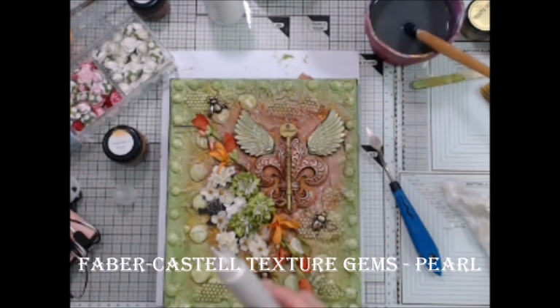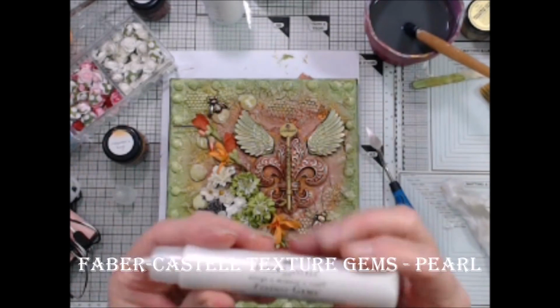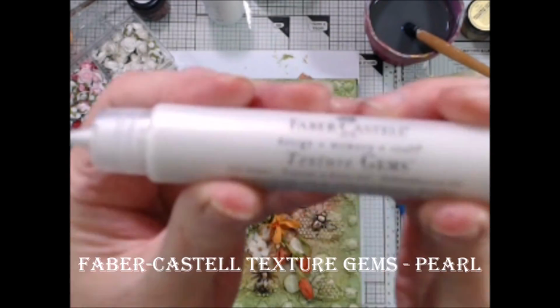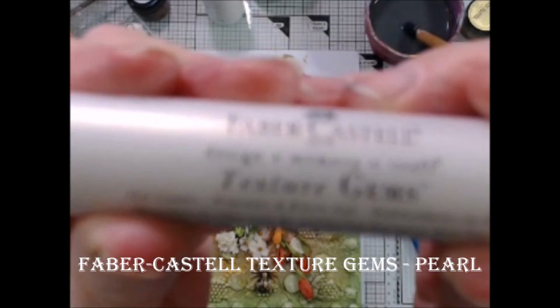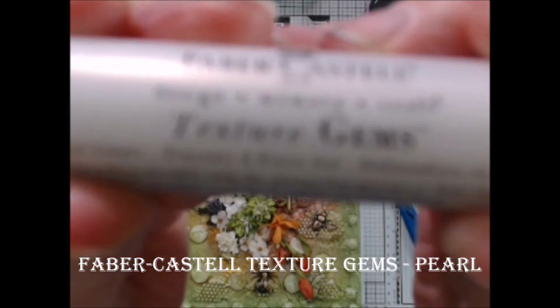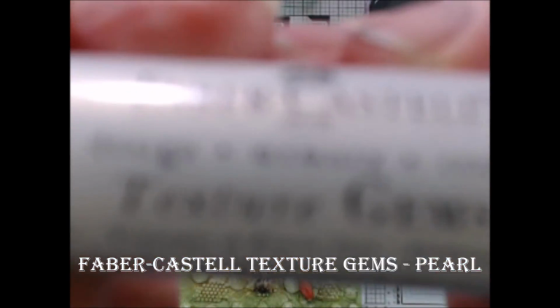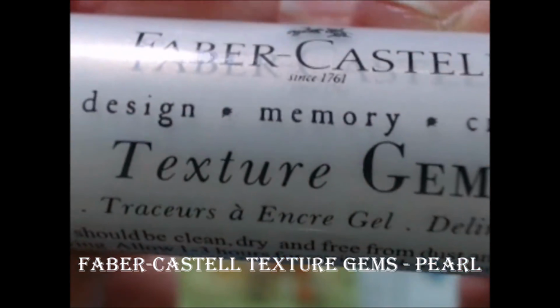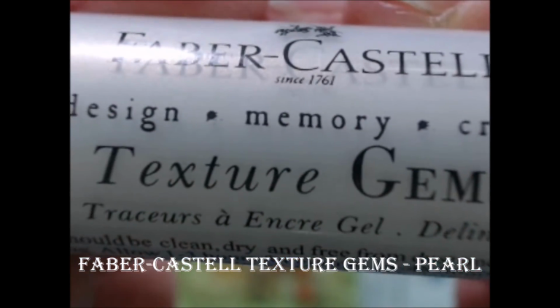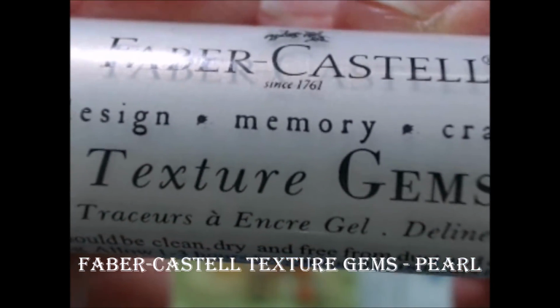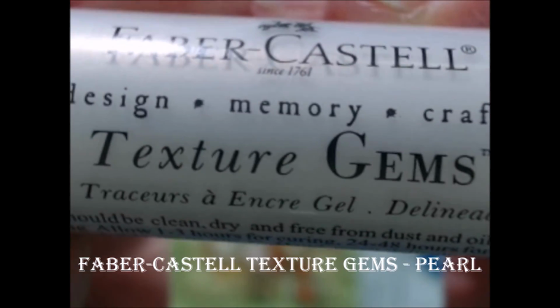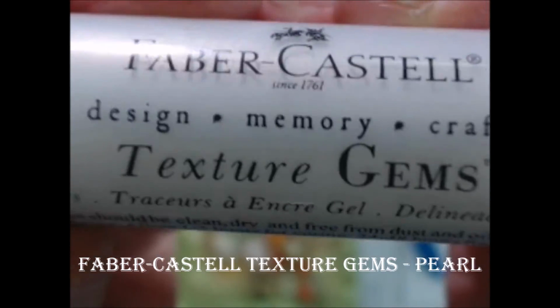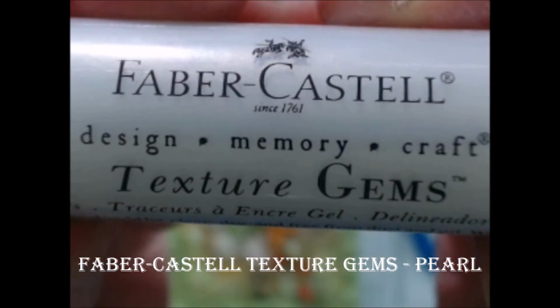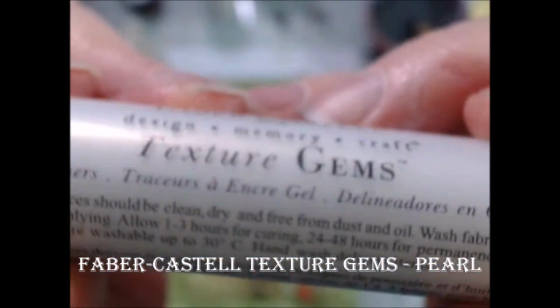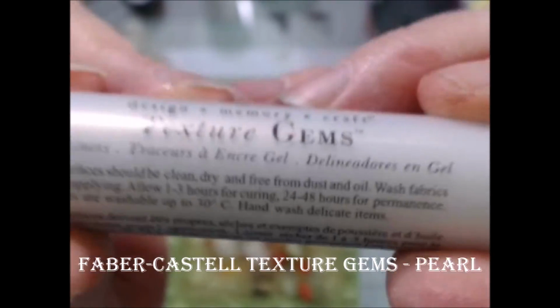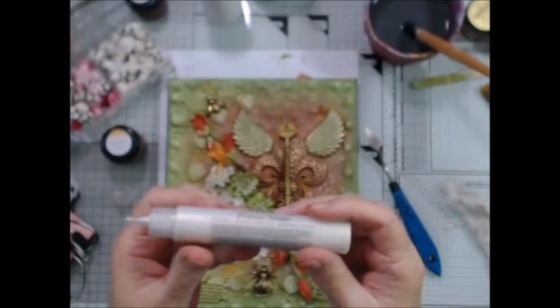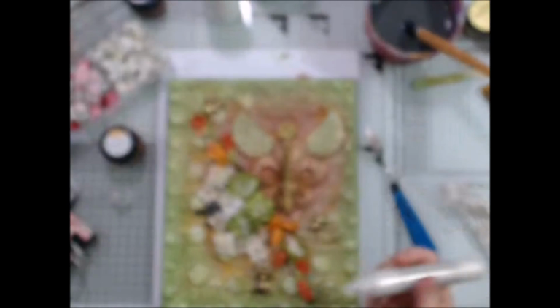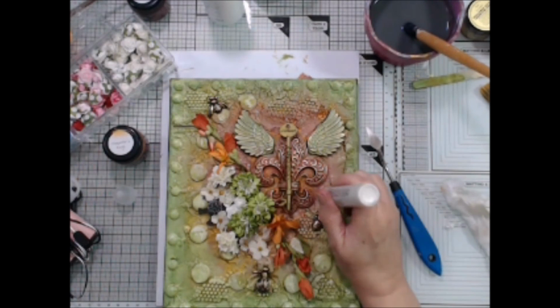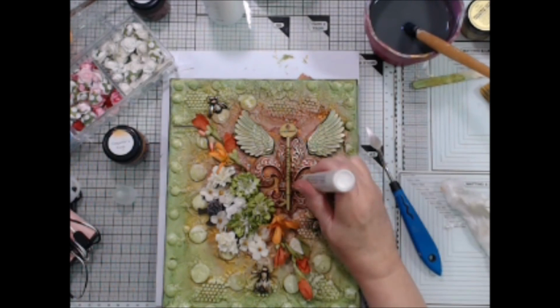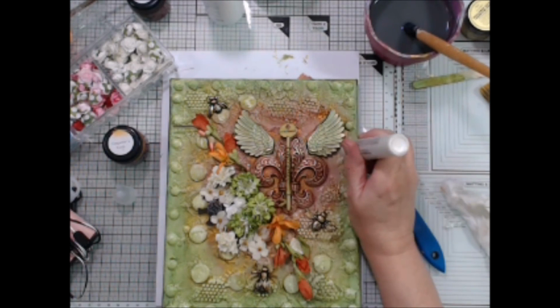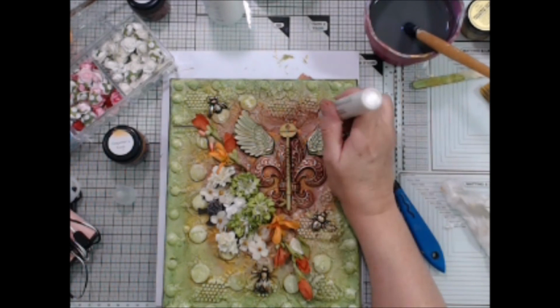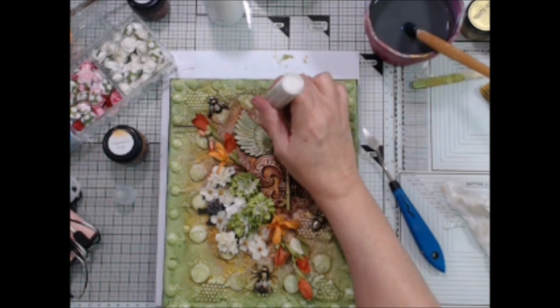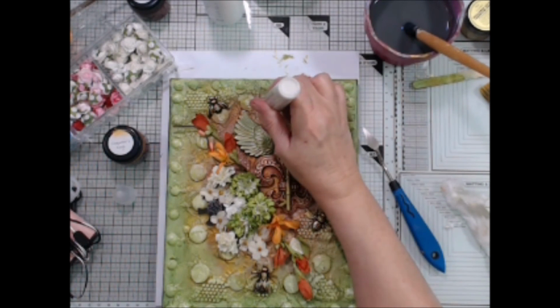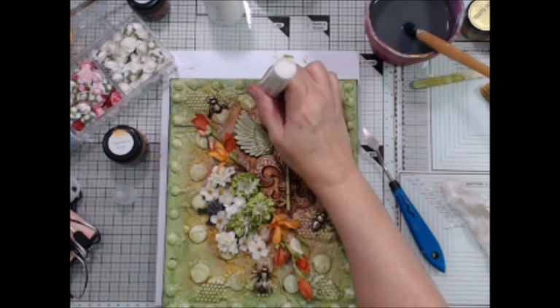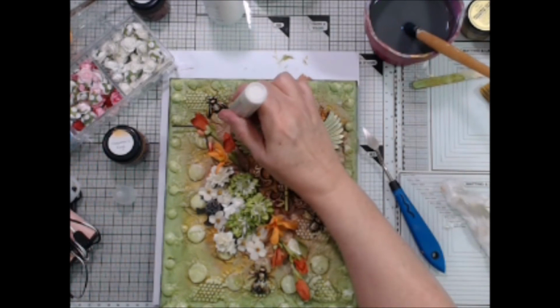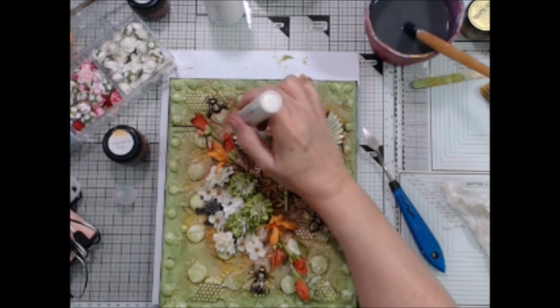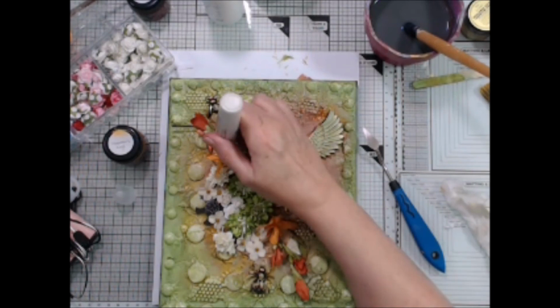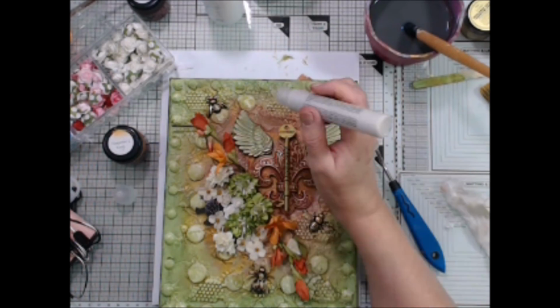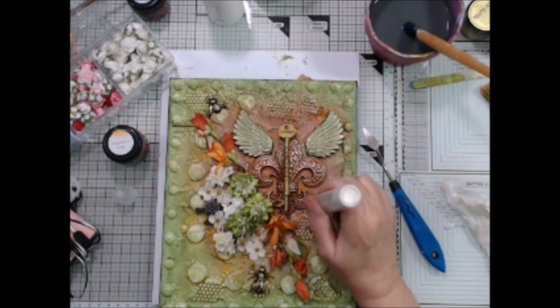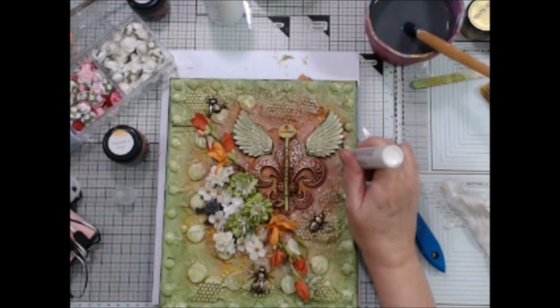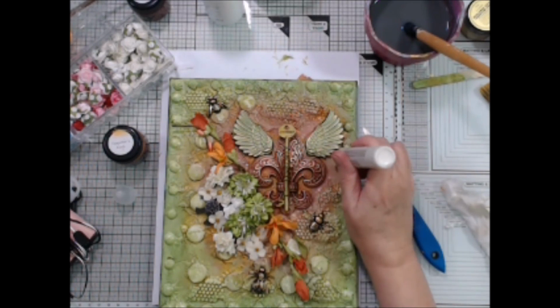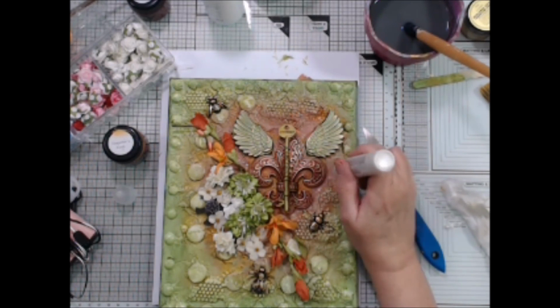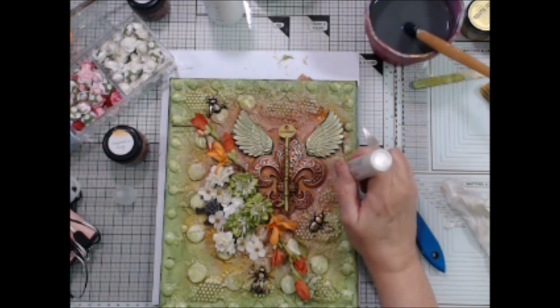I decided to keep the white flowers white. So in order to make them work, I decided to add tiny dots of pearl drops around my focal image using this Texture Gems metallic gel liner from Faber-Castell. Just adding a bit of white elsewhere on the canvas makes this work.